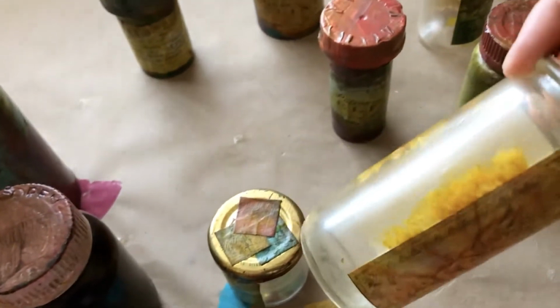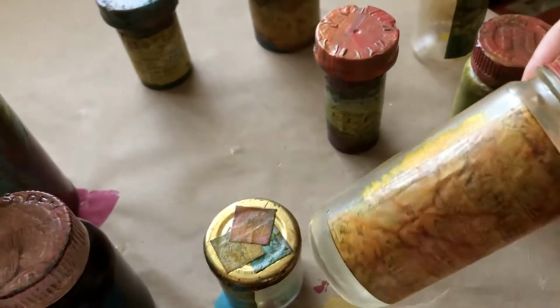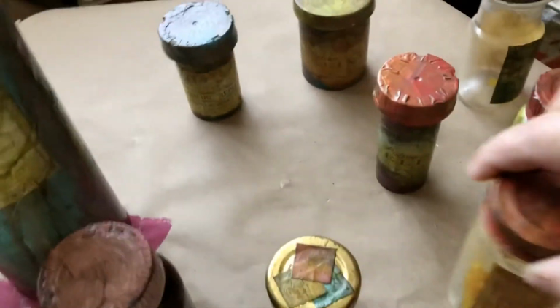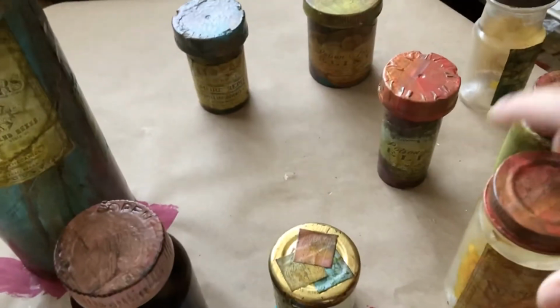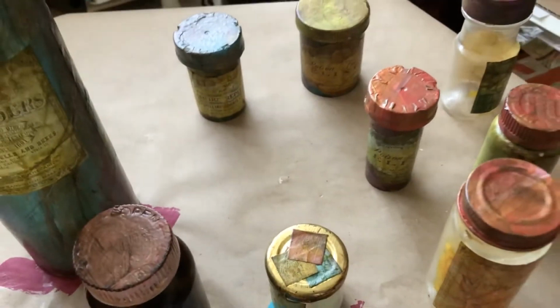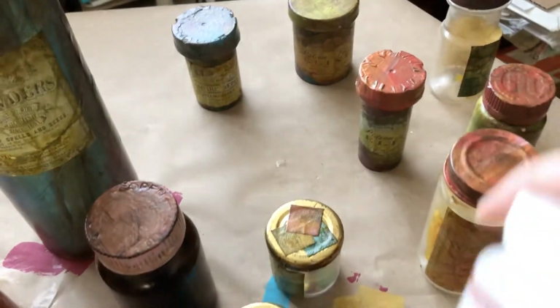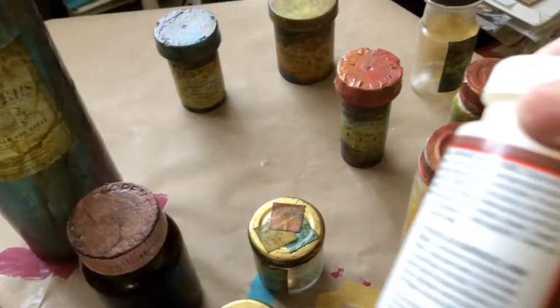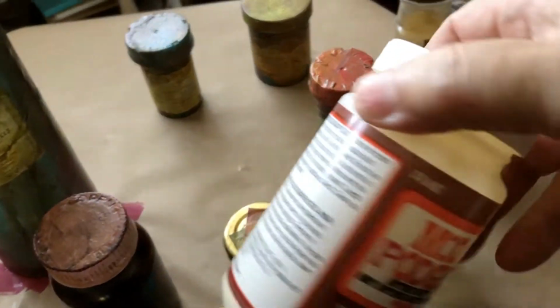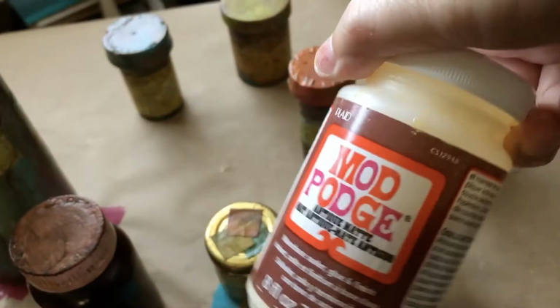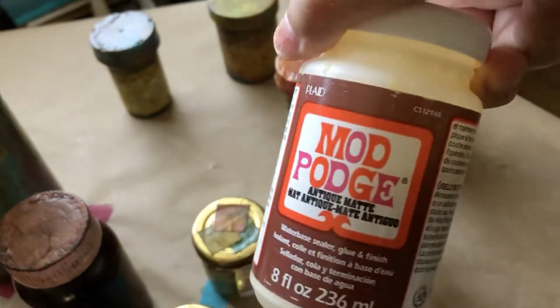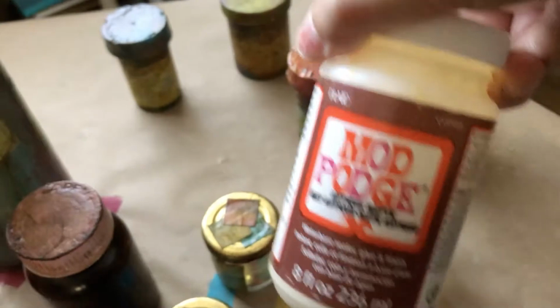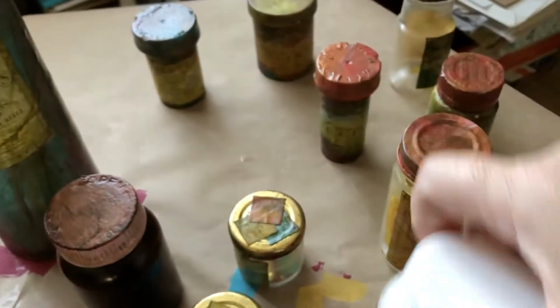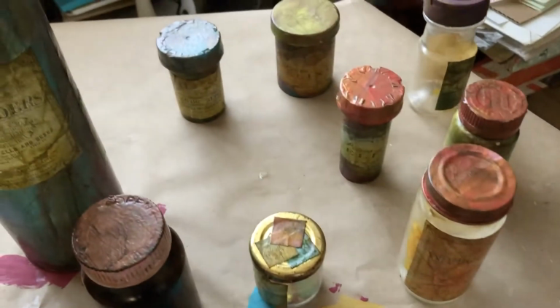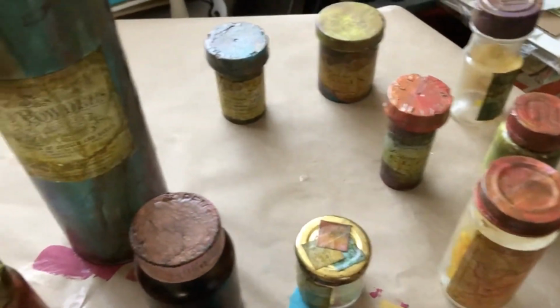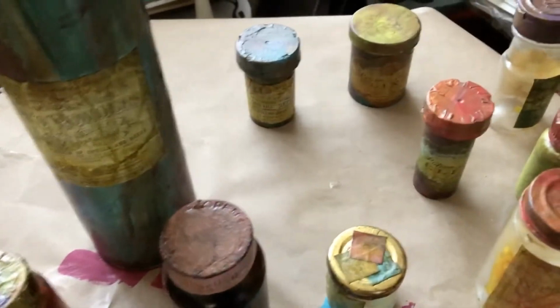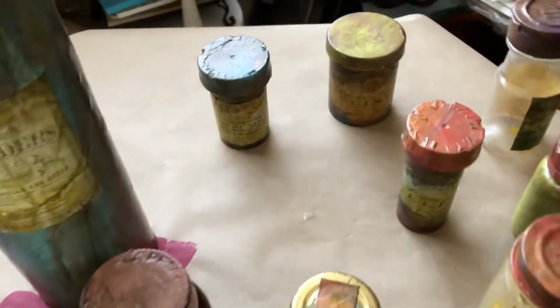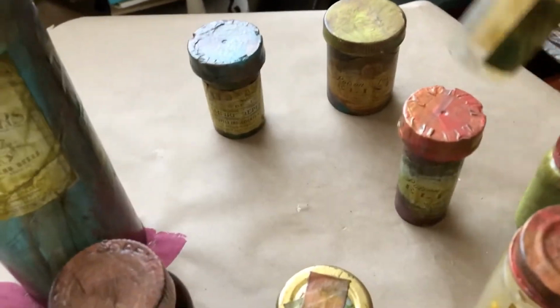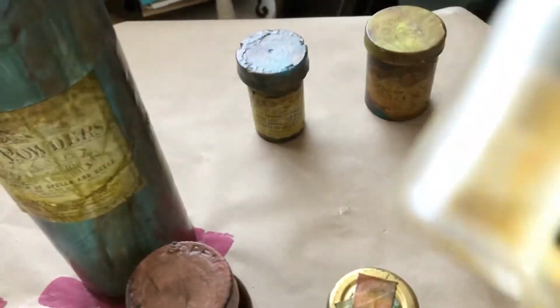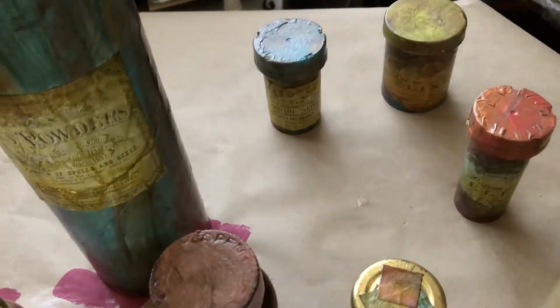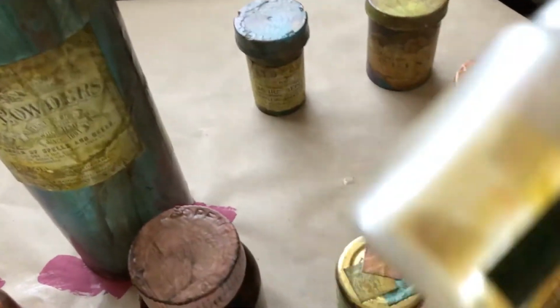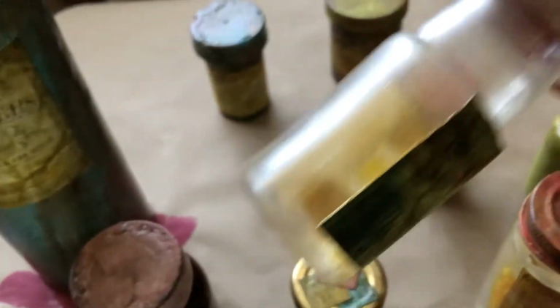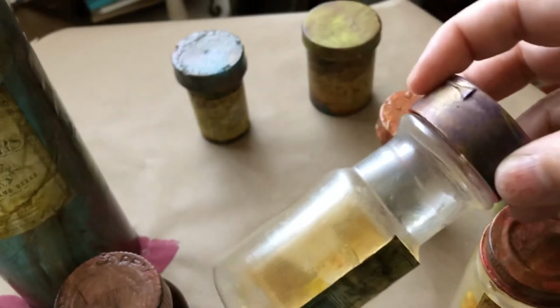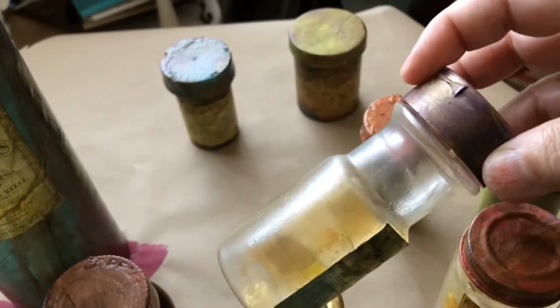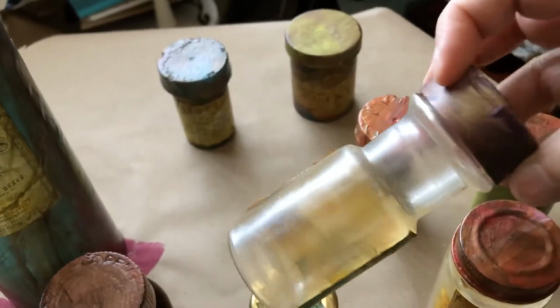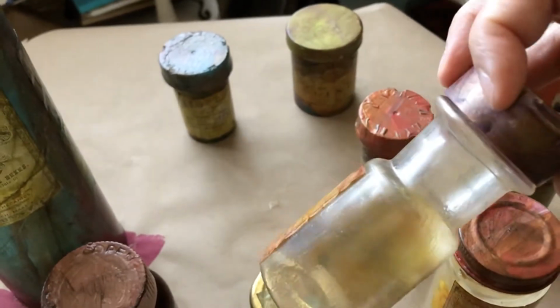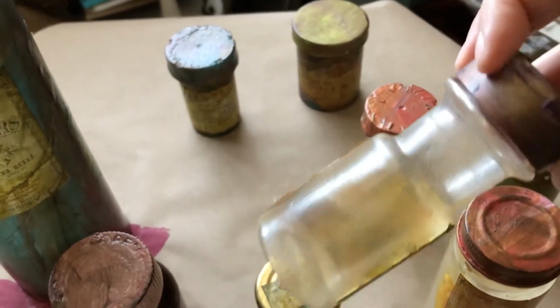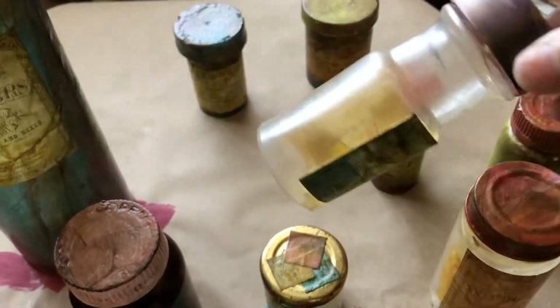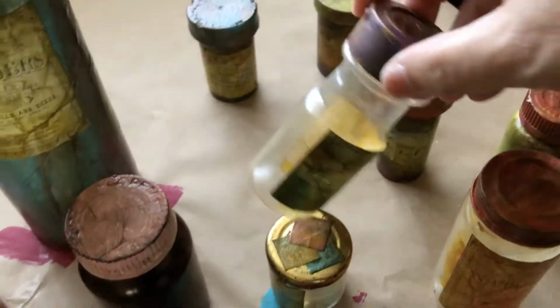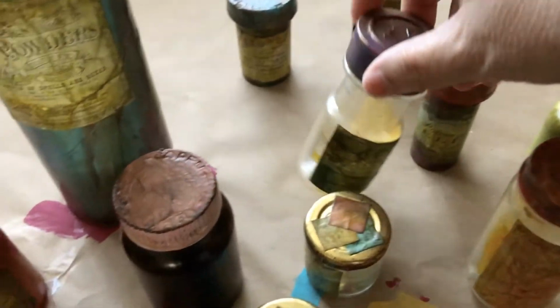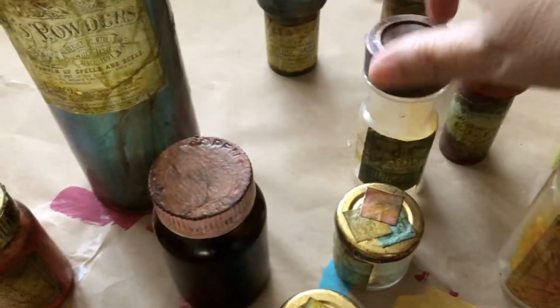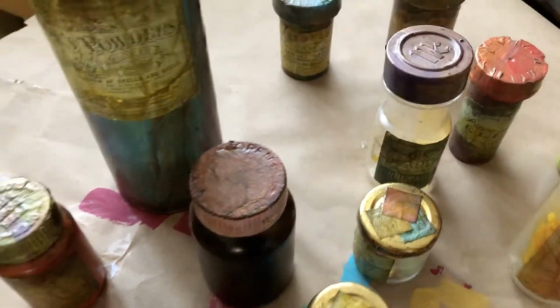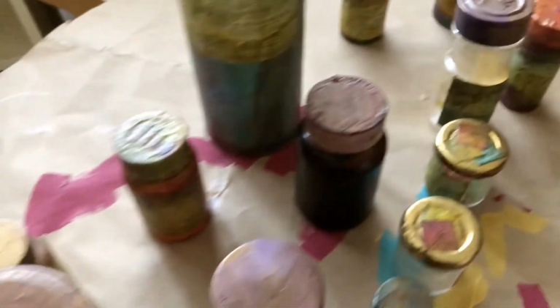I did the last layer, which is antiquing with antique Mod Podge to kind of grunge them up even a teeny bit more. You can see there's just a little bit of a tint, a hue, that makes them not so white and clean.